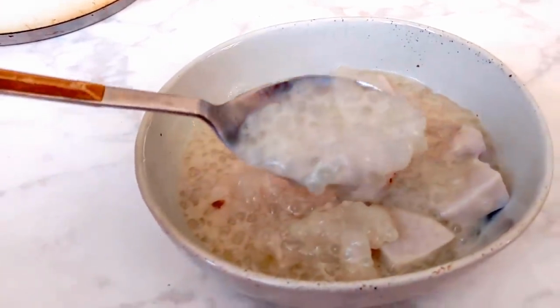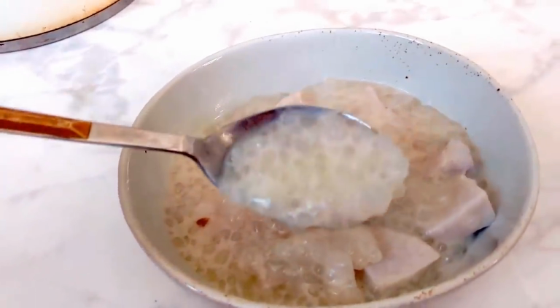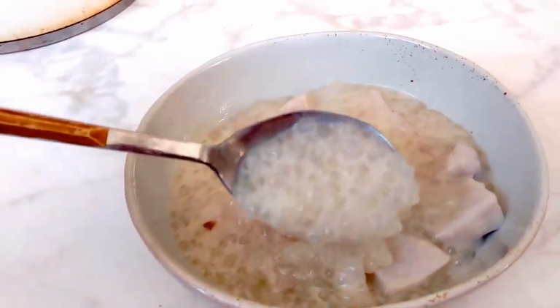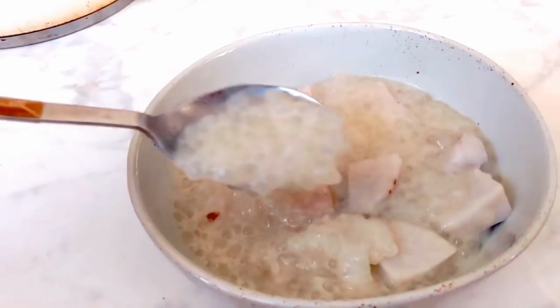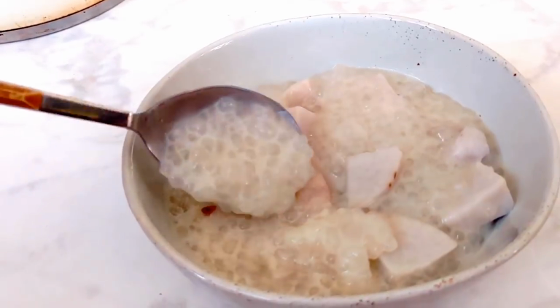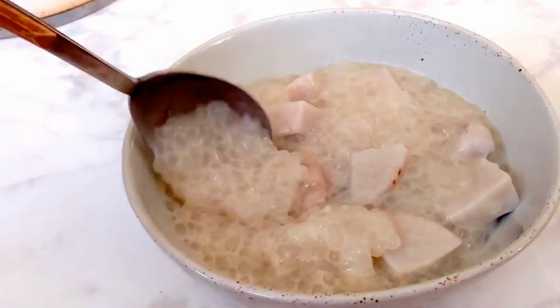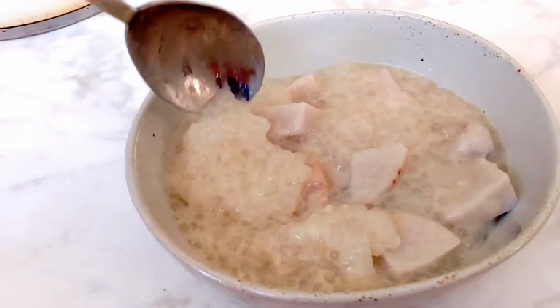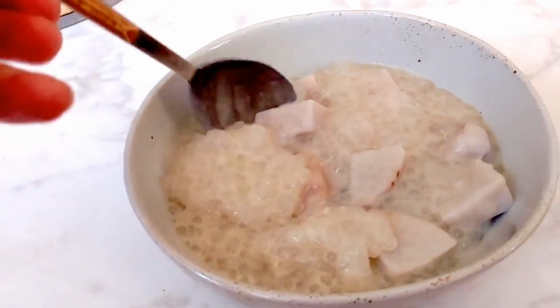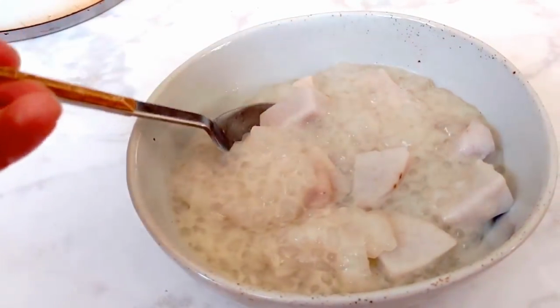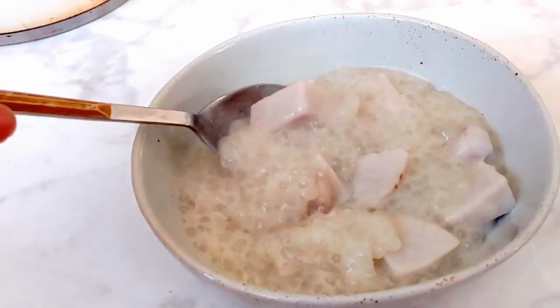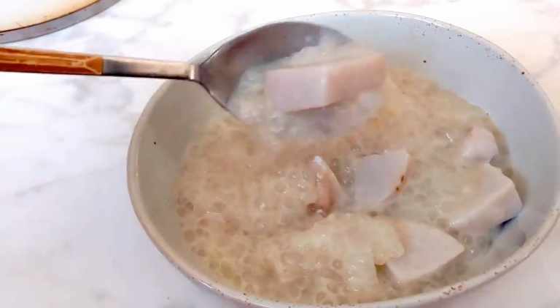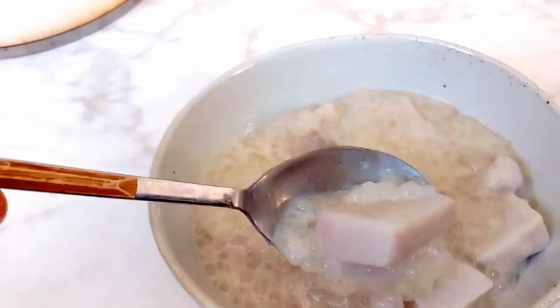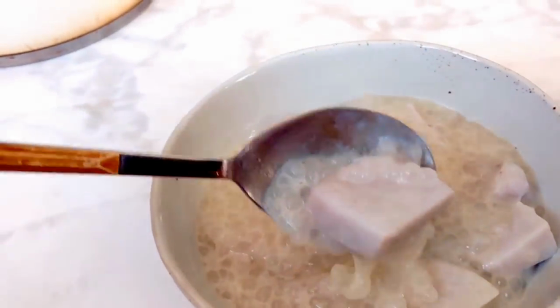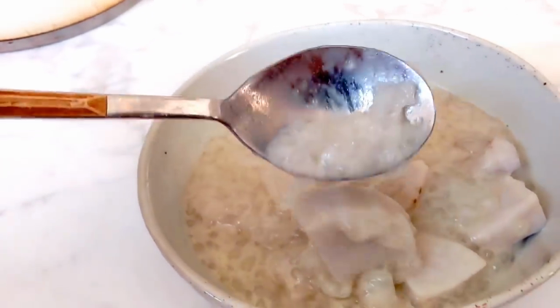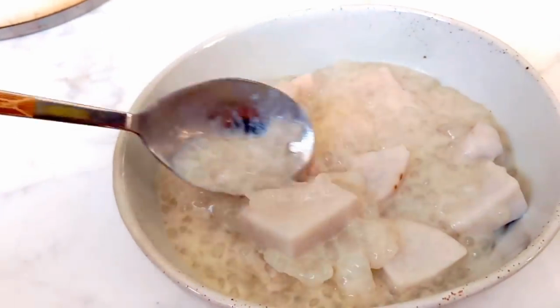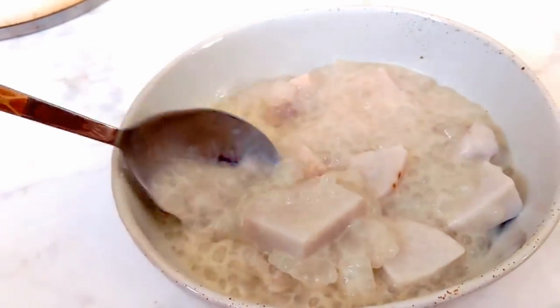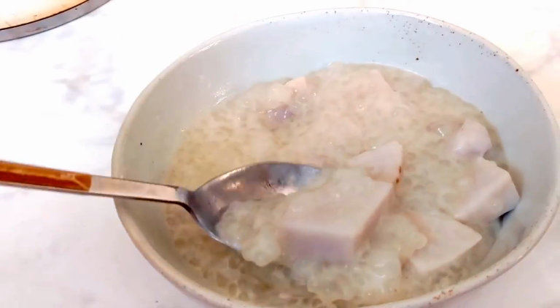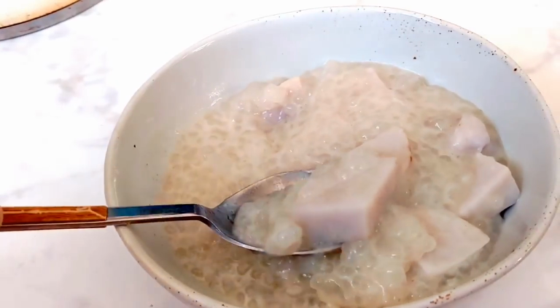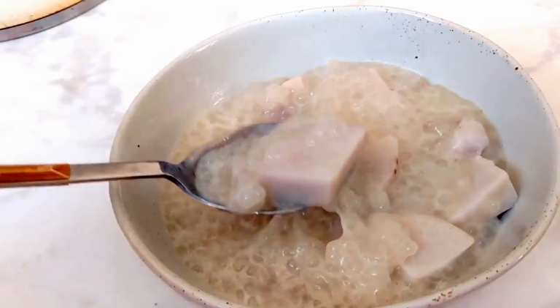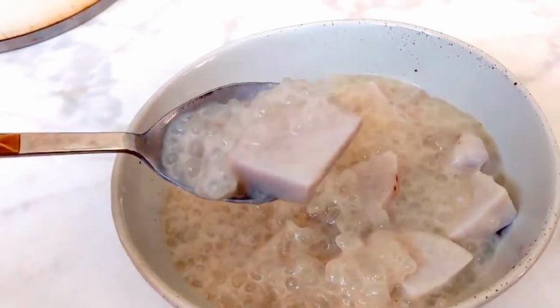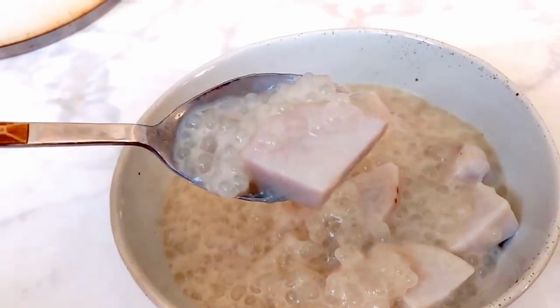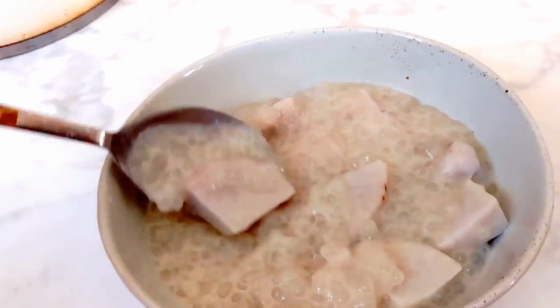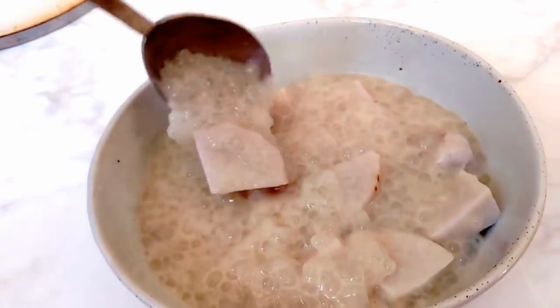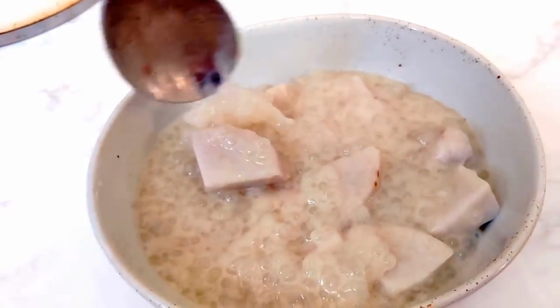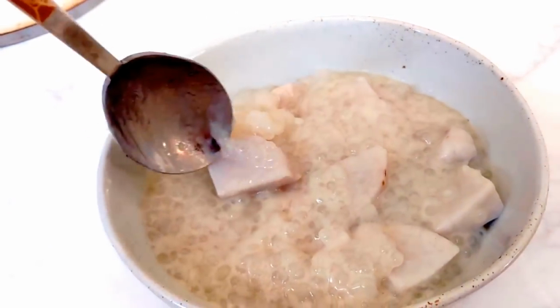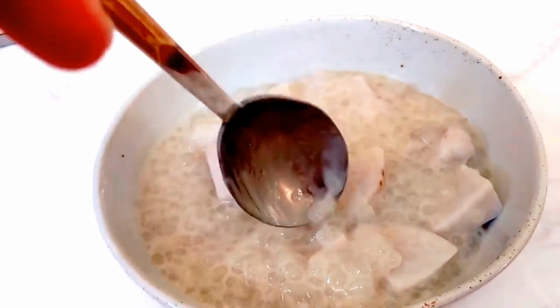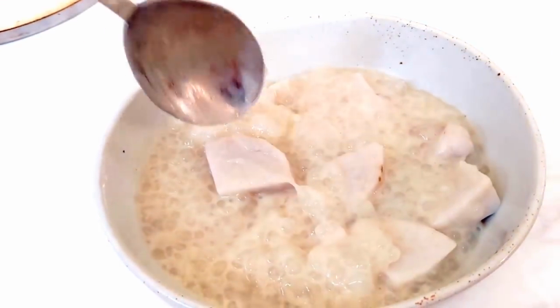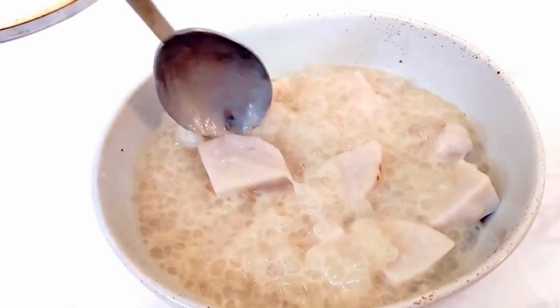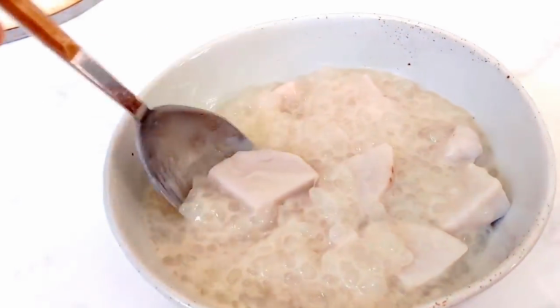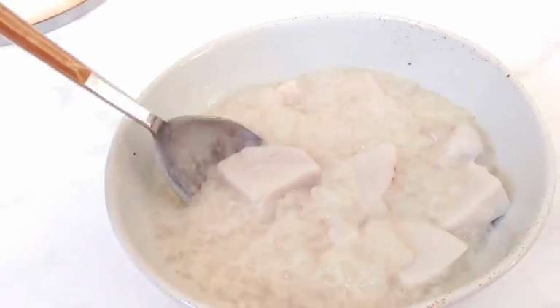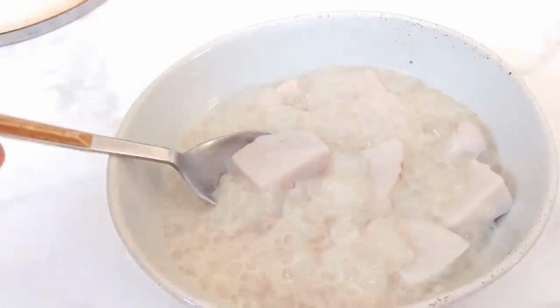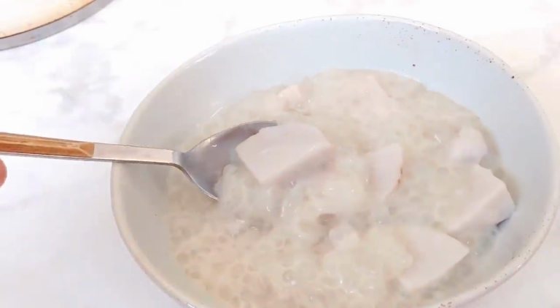Anyways guys, I hope you enjoyed this recipe. This is one of my favorite dessert soup puddings. If you like recipes like this and want to see more videos, remember to hit that like and subscribe button, and I will see you guys again next time. Bye!